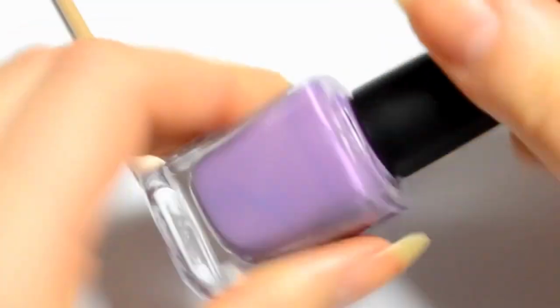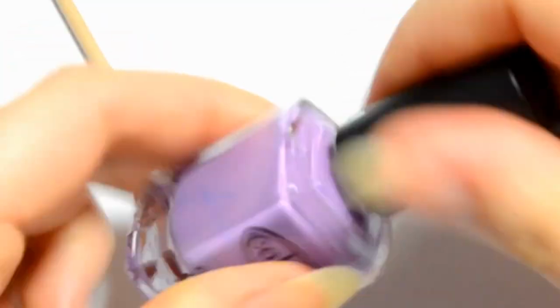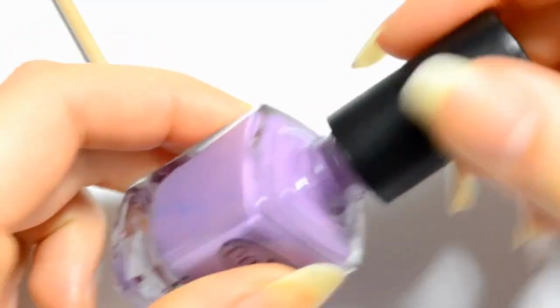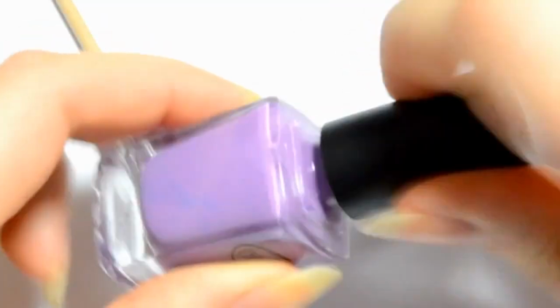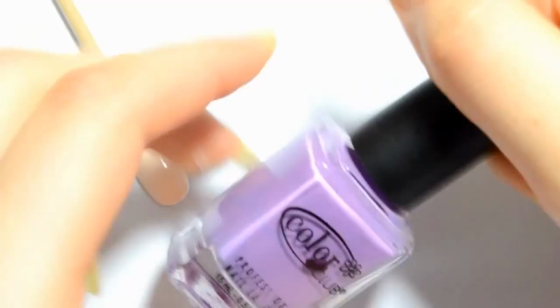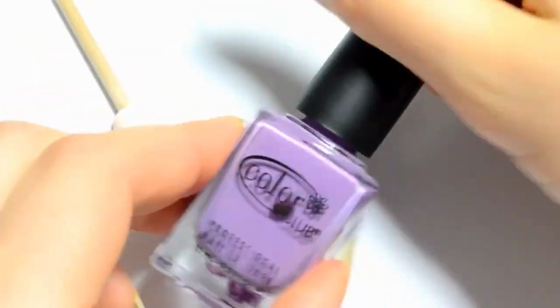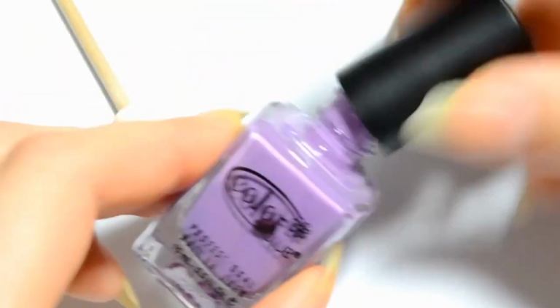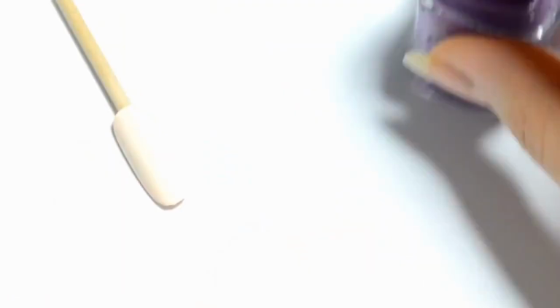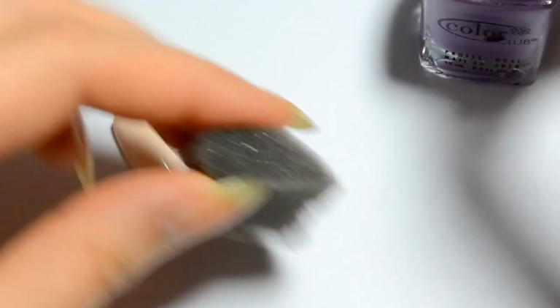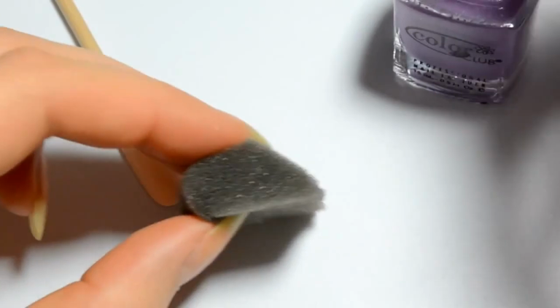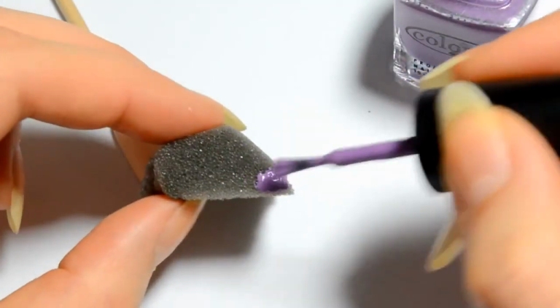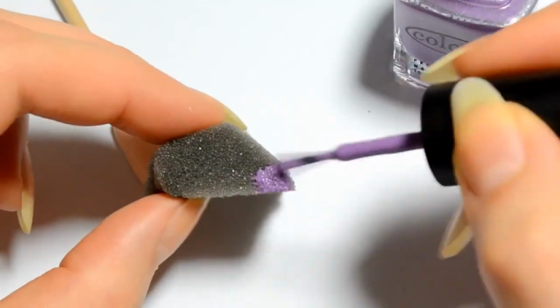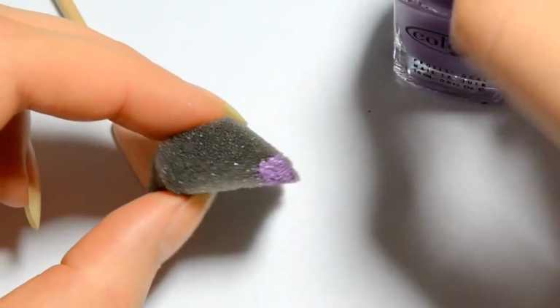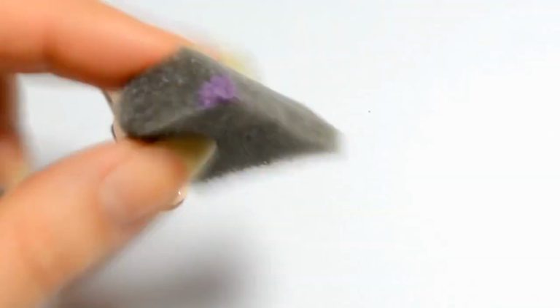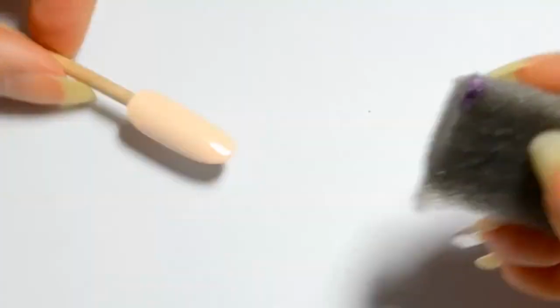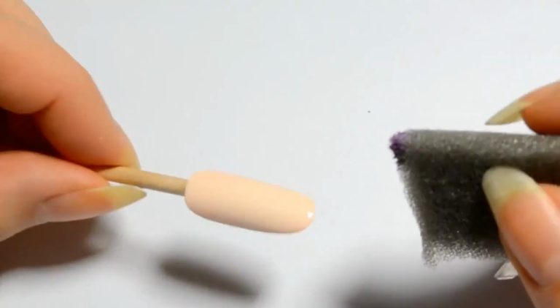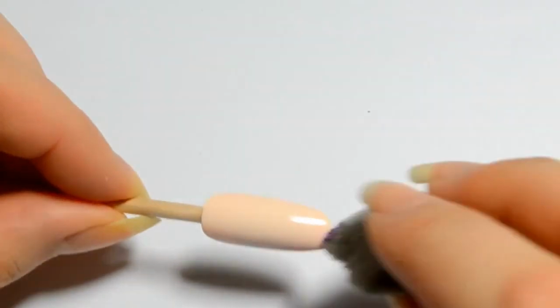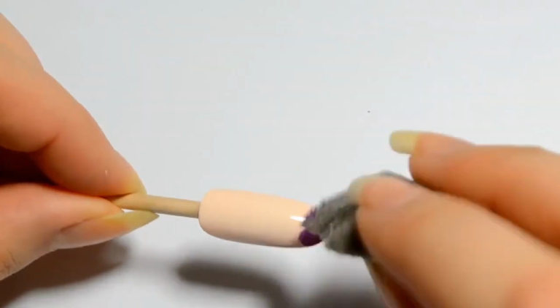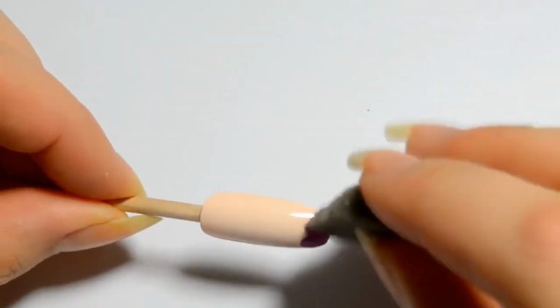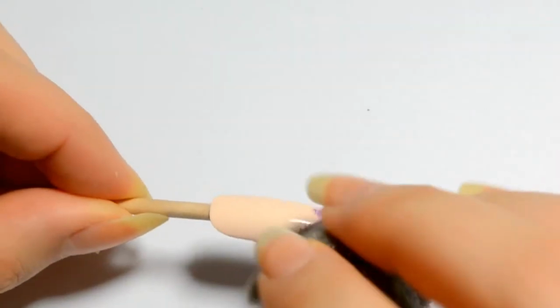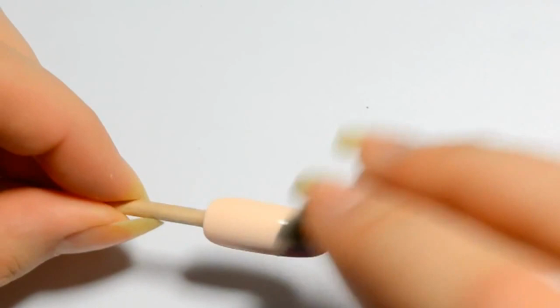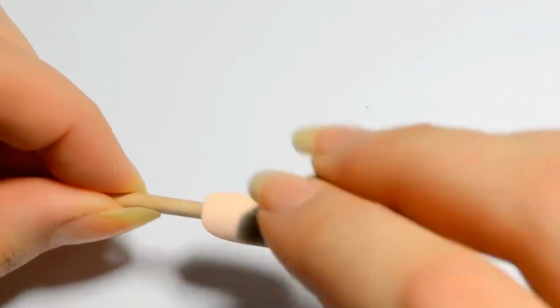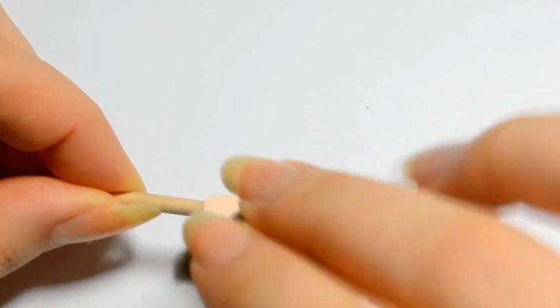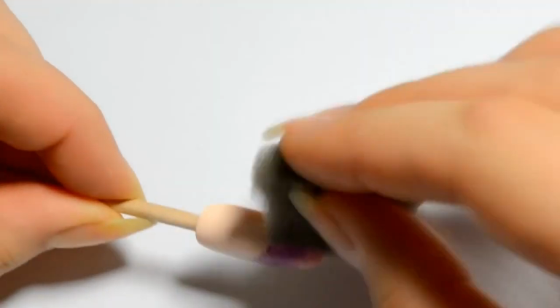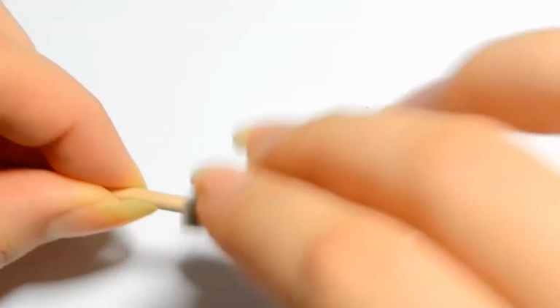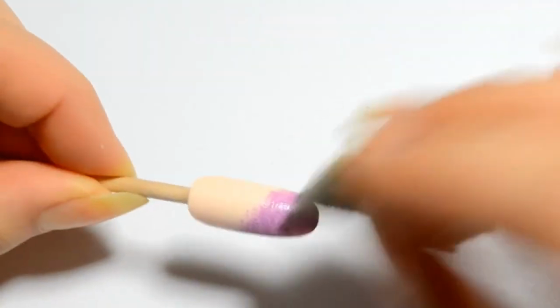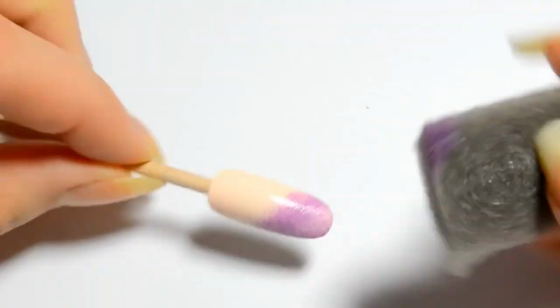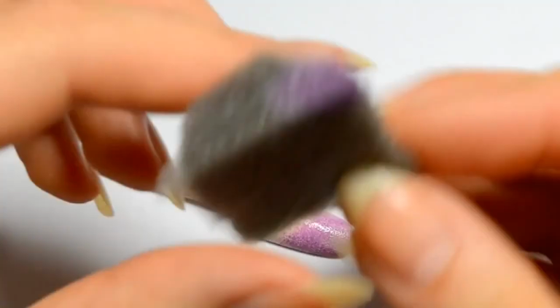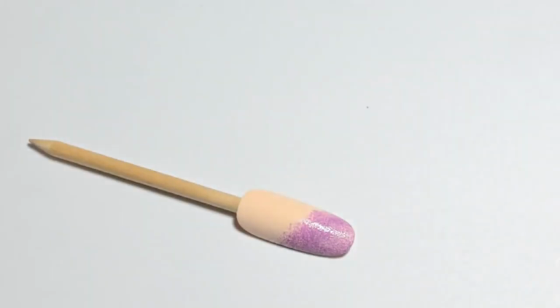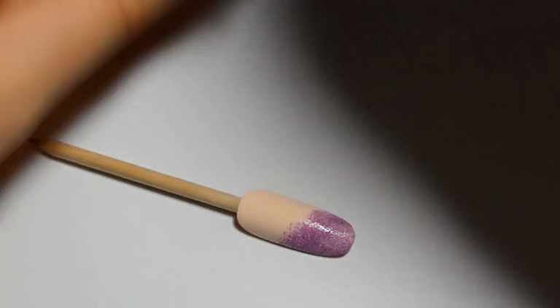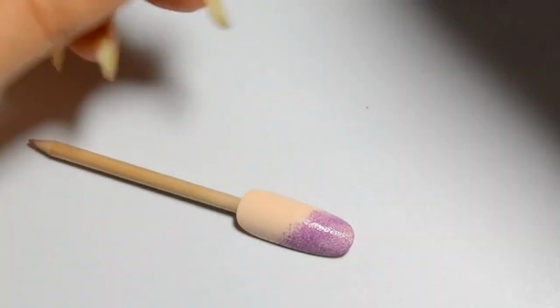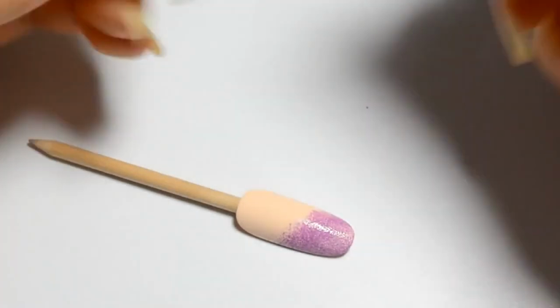First, I've applied a beige base. I'll show you two techniques. First, you can make a gradient on your base with one color. Personally, I really don't like this technique.